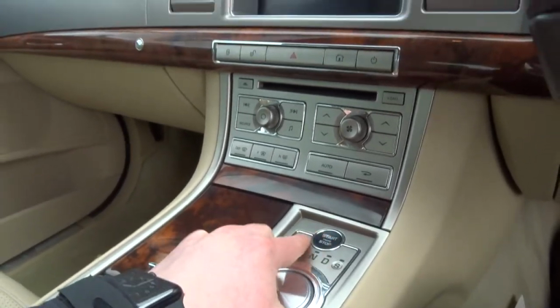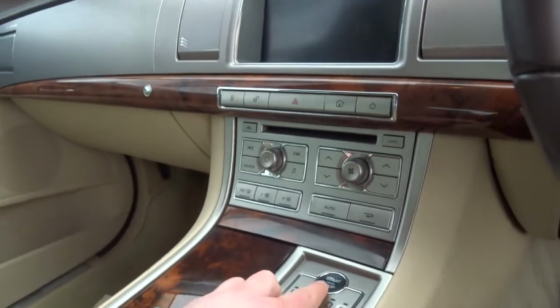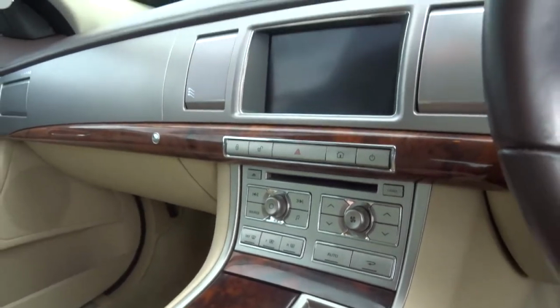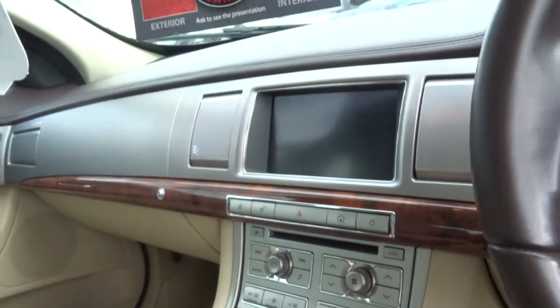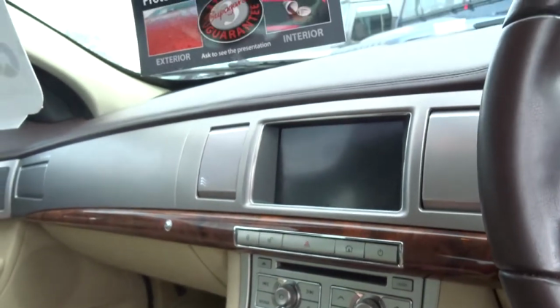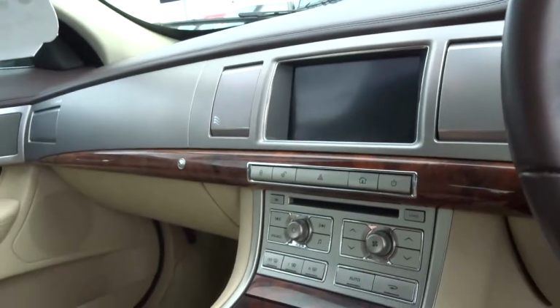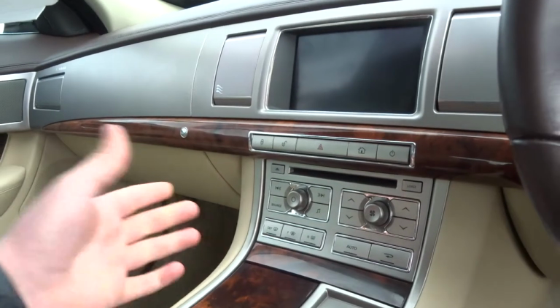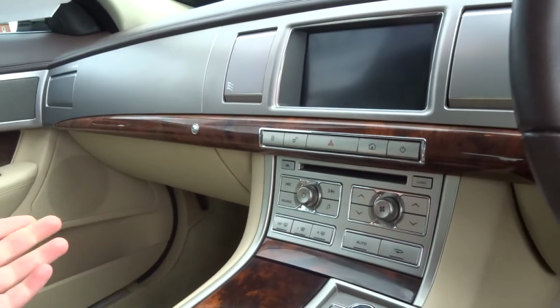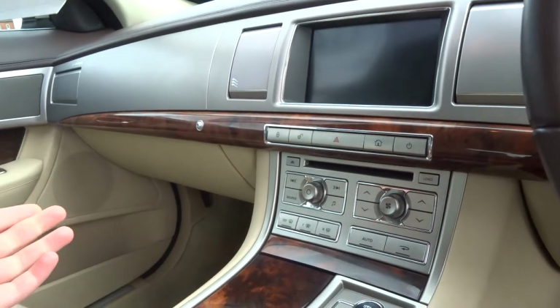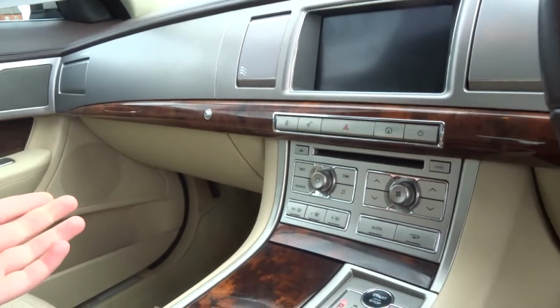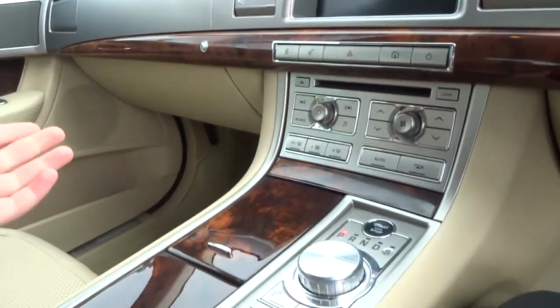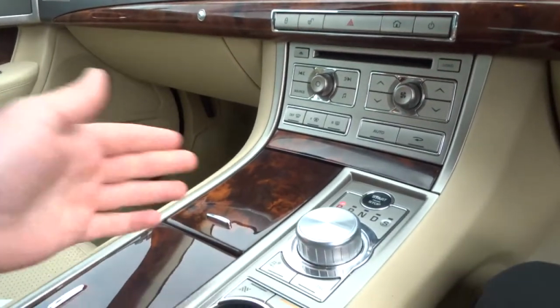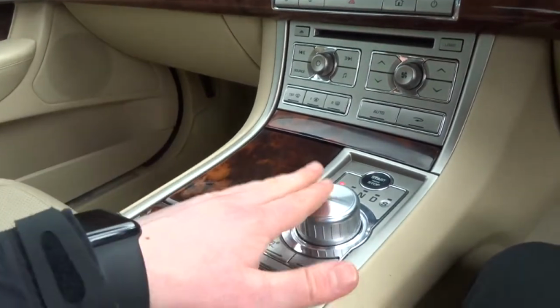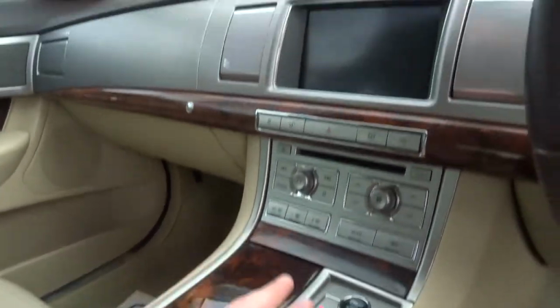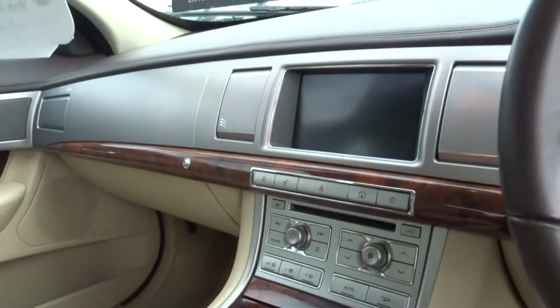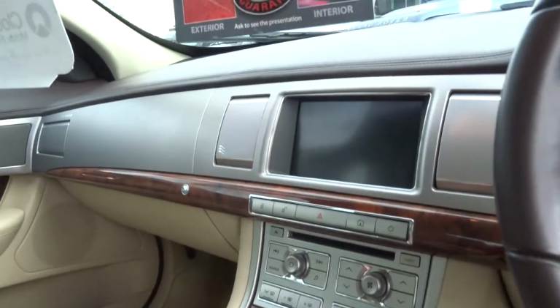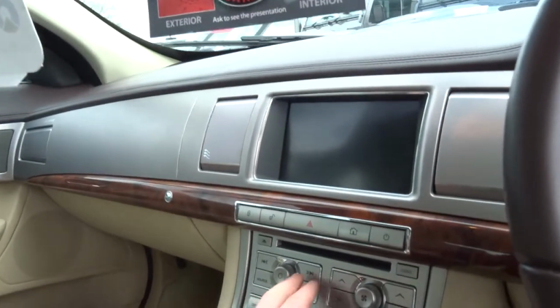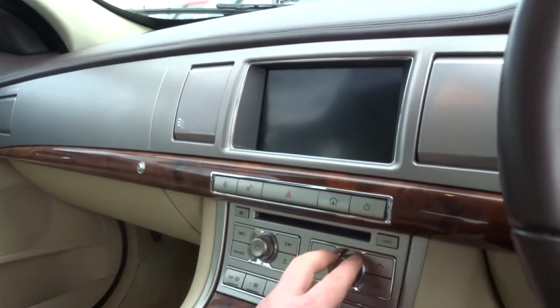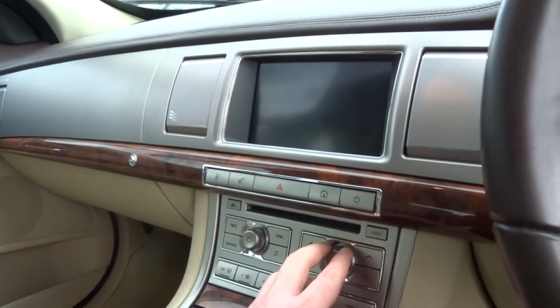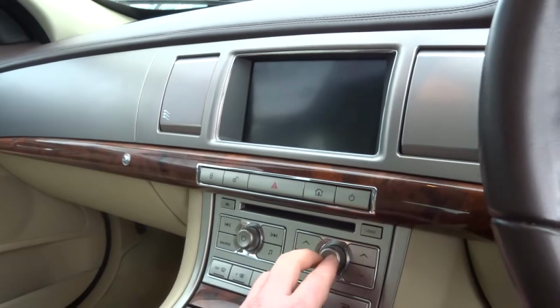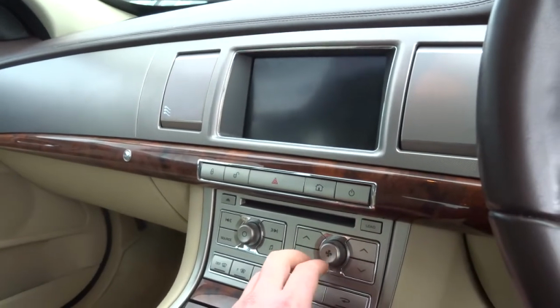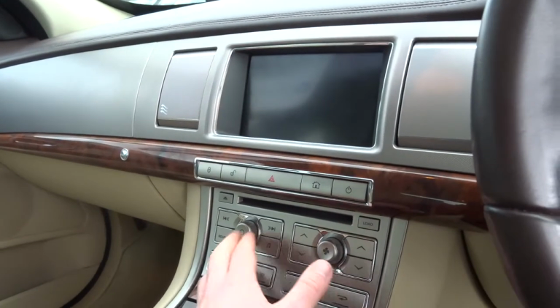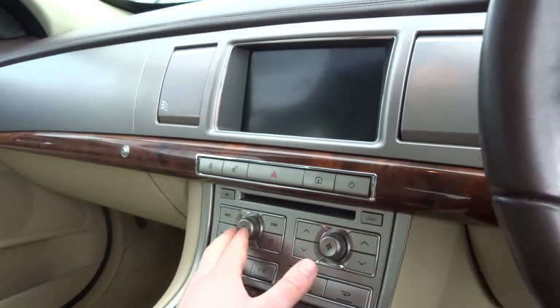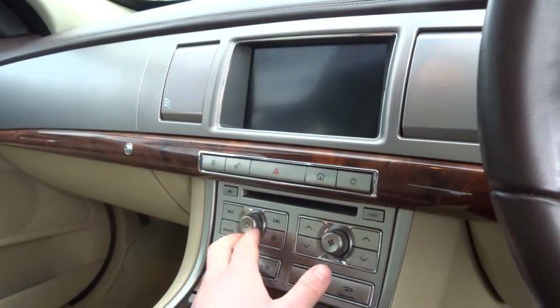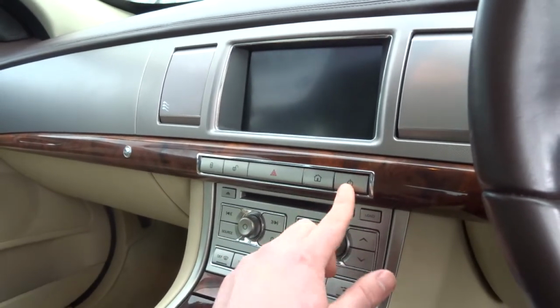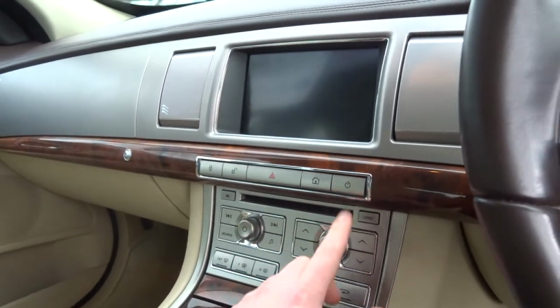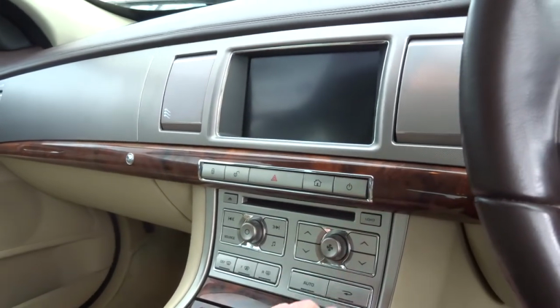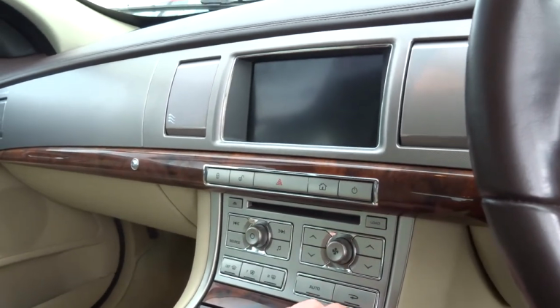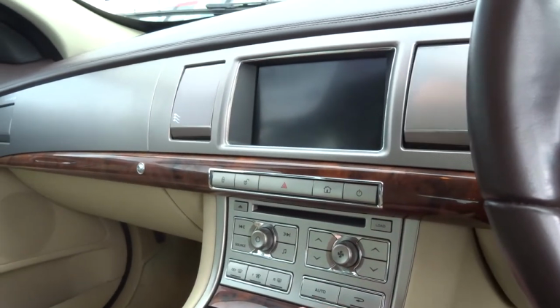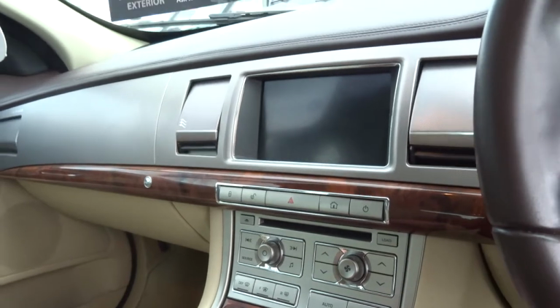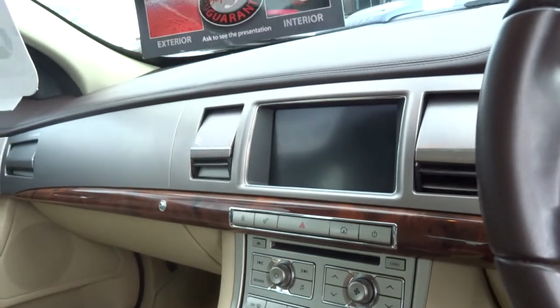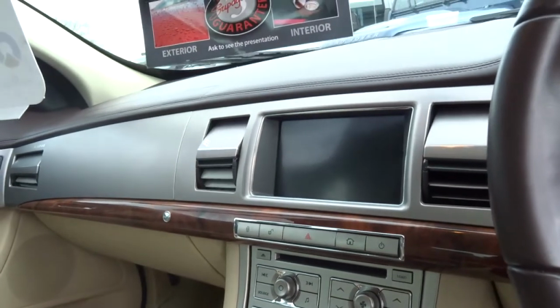The XF start procedure — you've got a button, foot on the brake, and the gear selector raises up and the vents open.